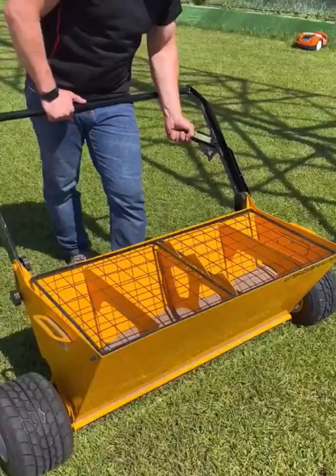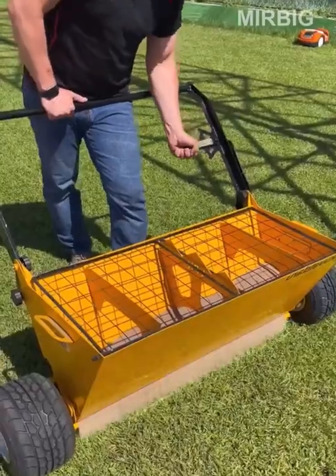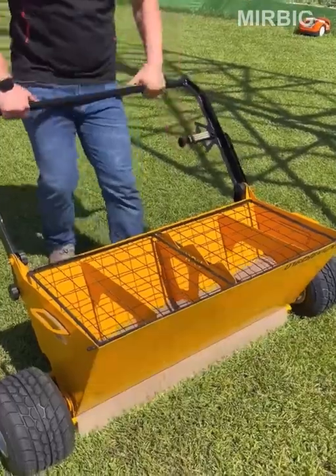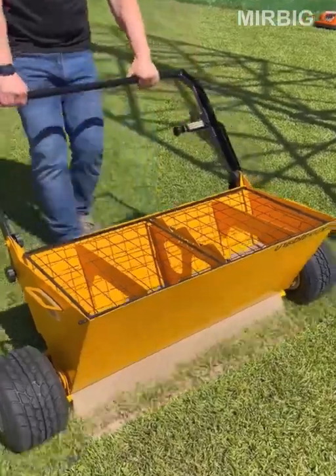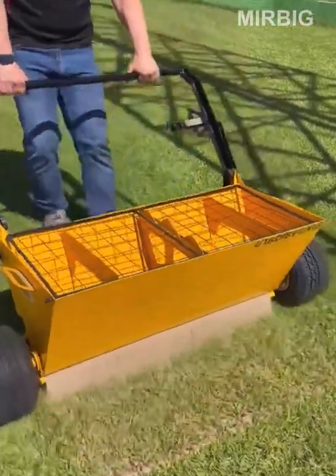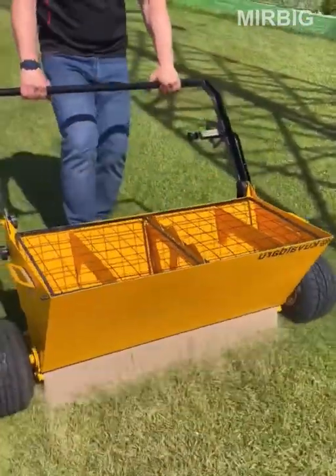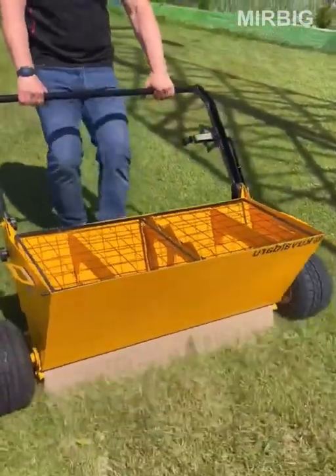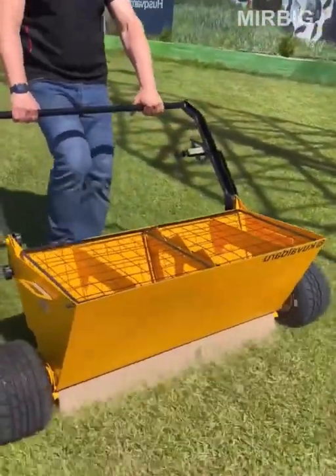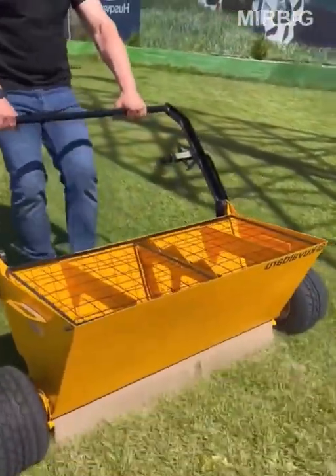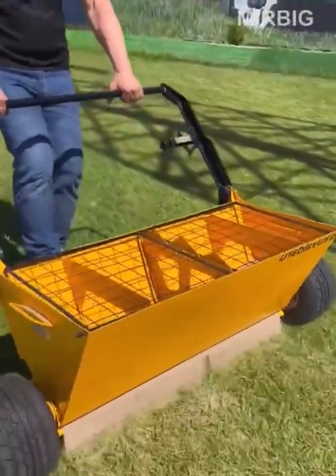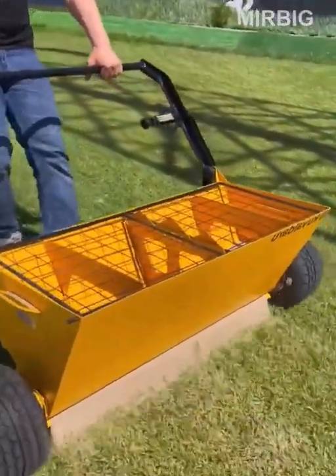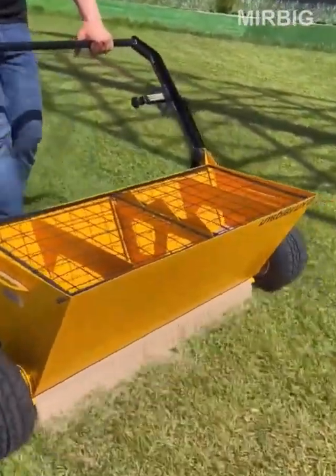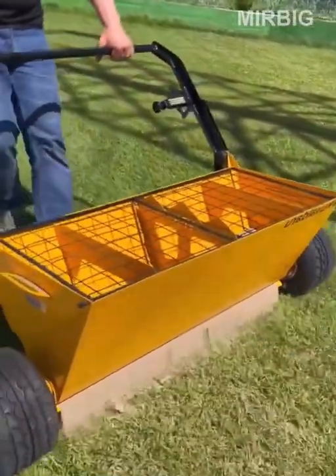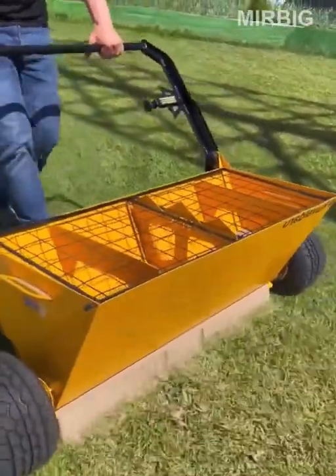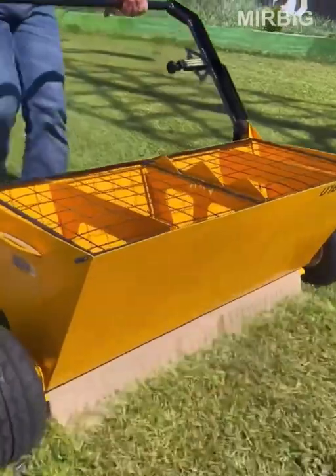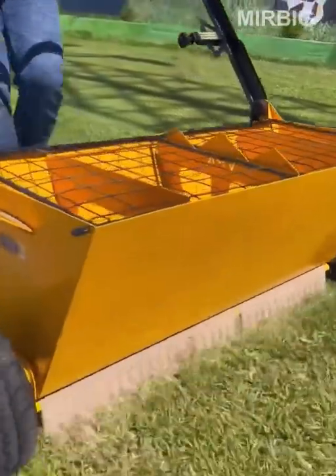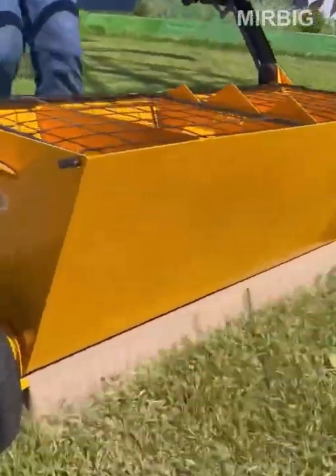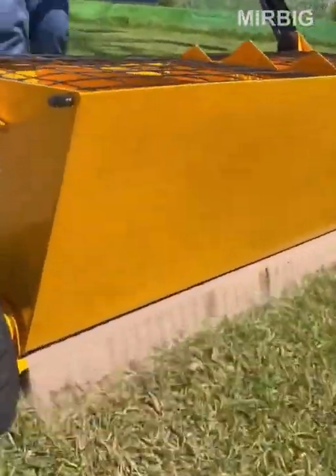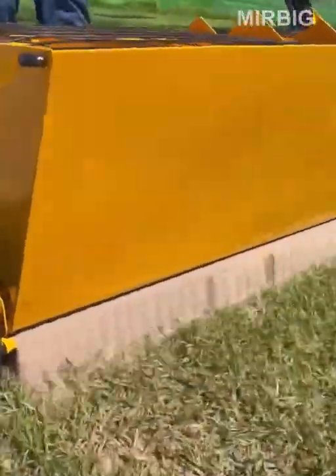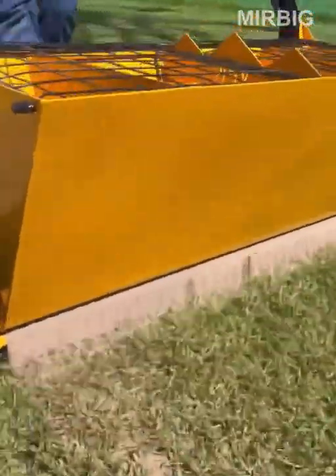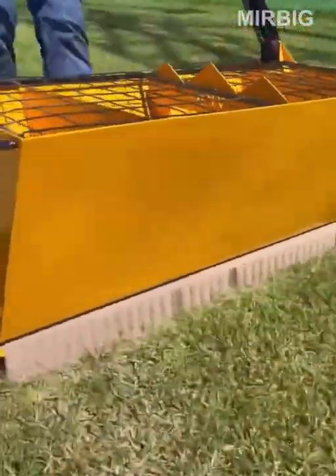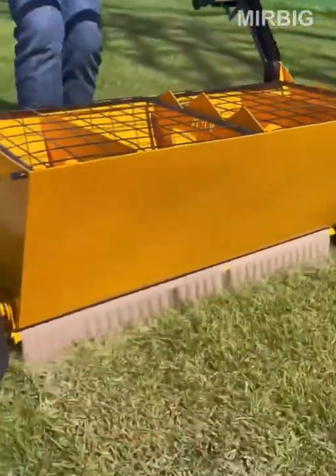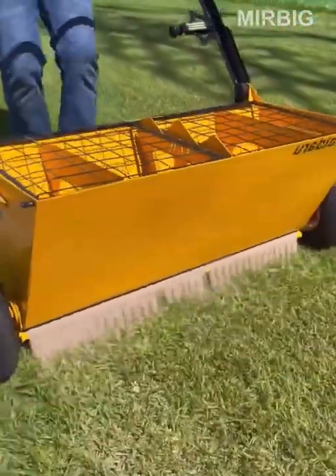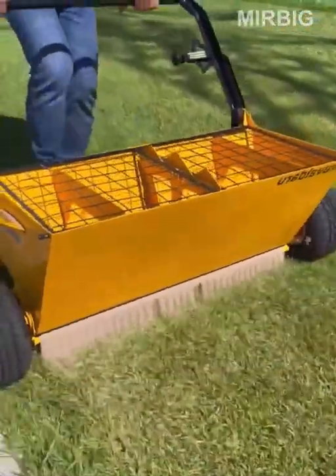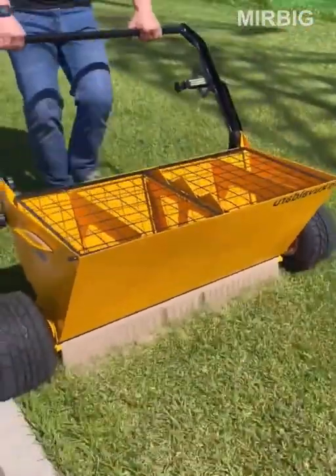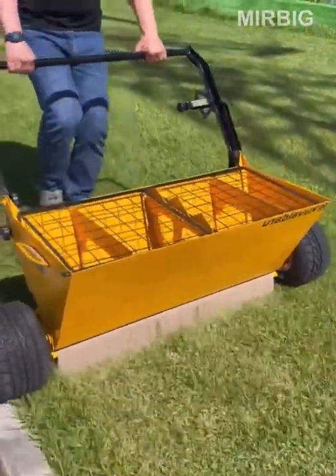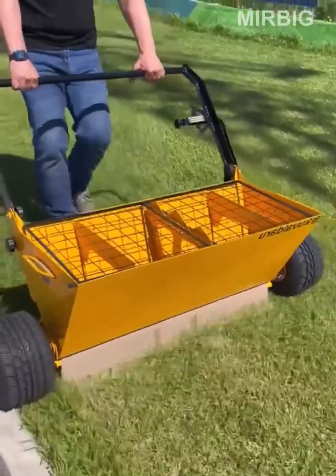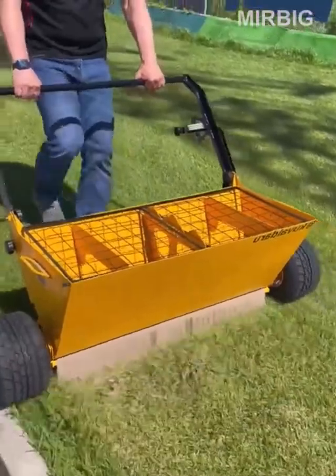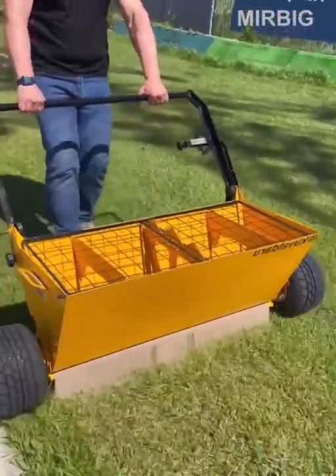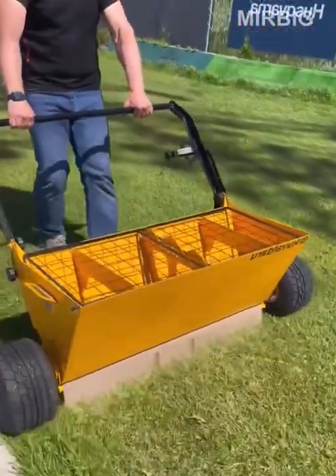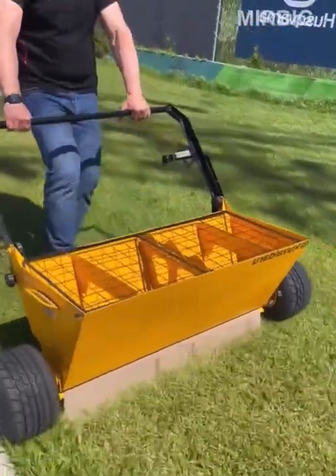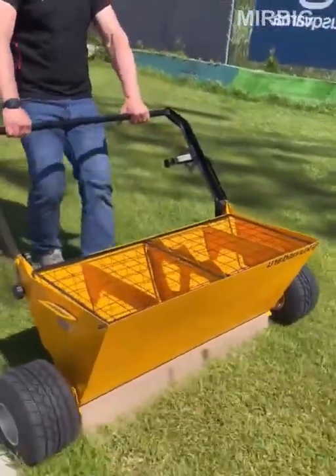The process of sand application on a lawn improves the properties of the soil, opening up access of oxygen and water to the roots. Seeds of plants on such a lawn will germinate better and more densely.